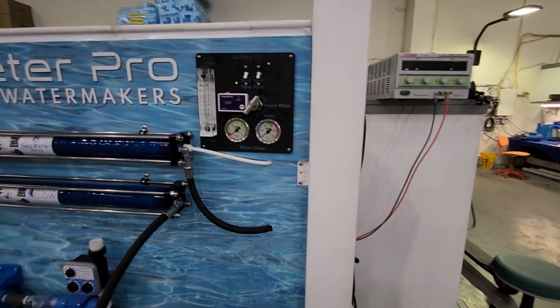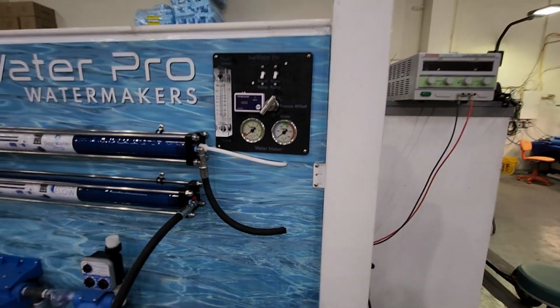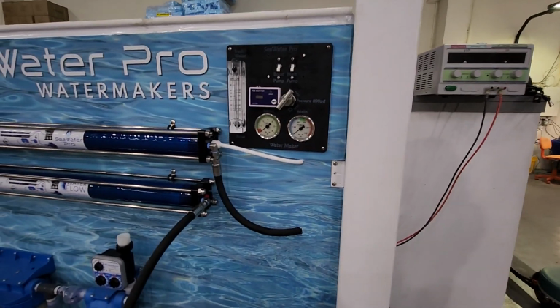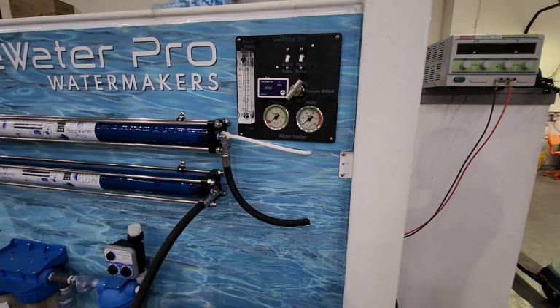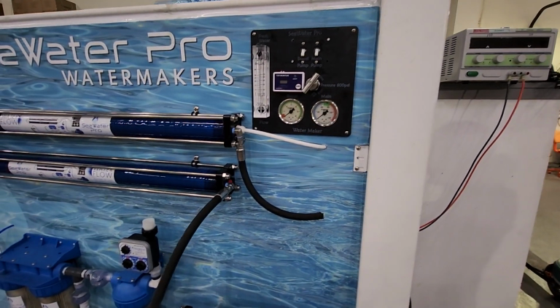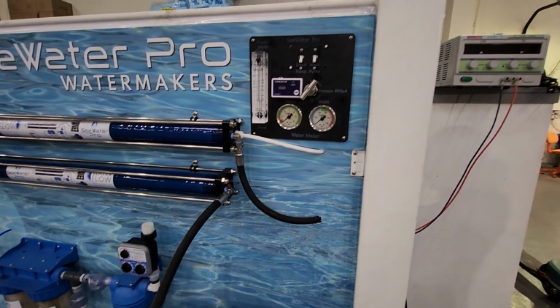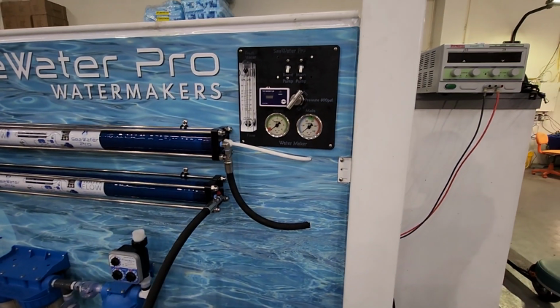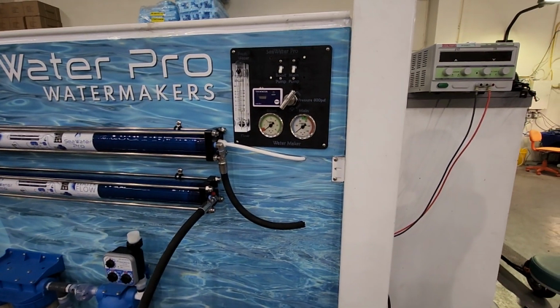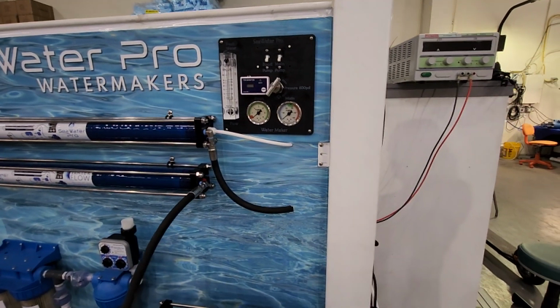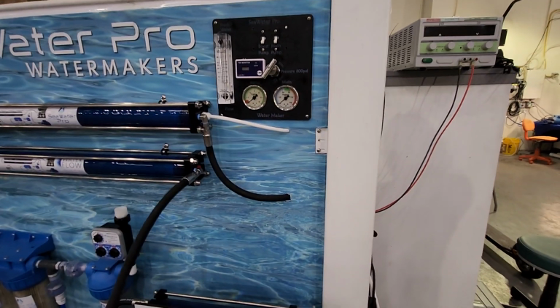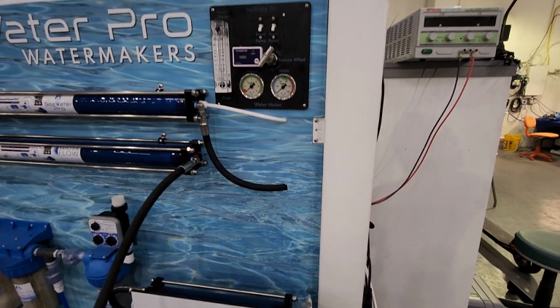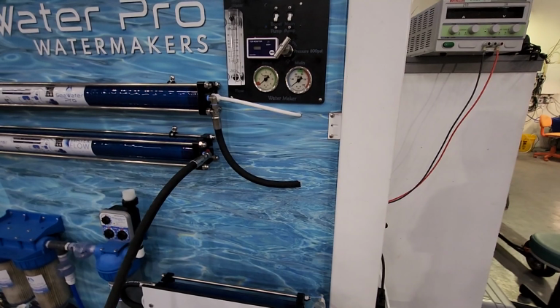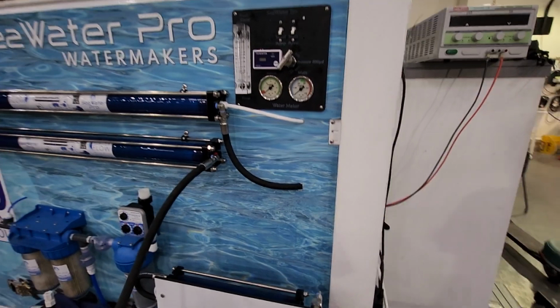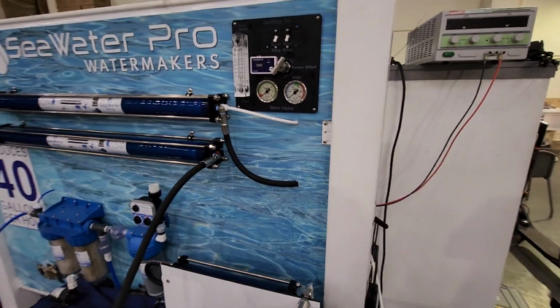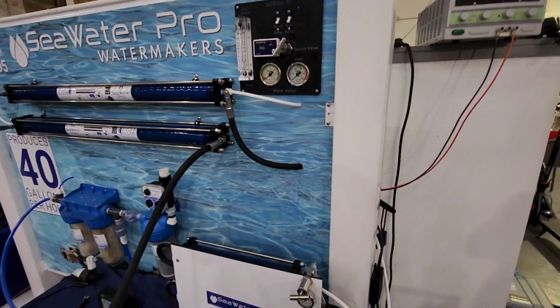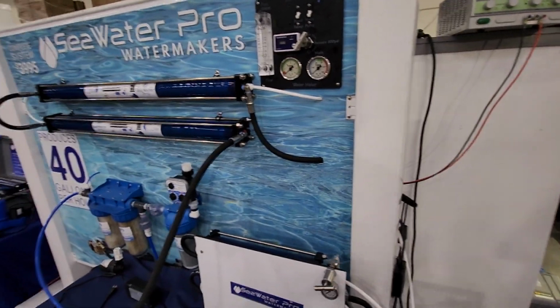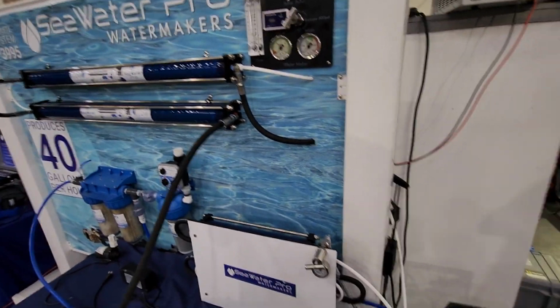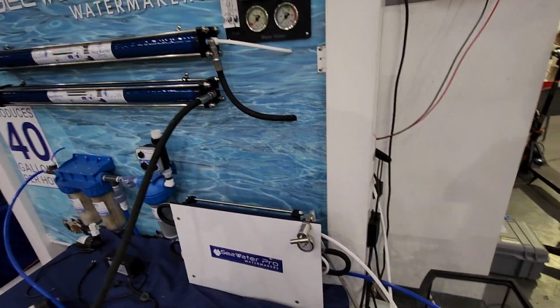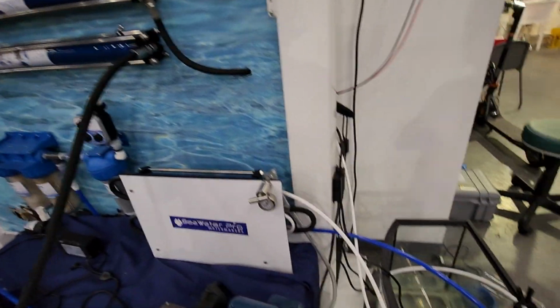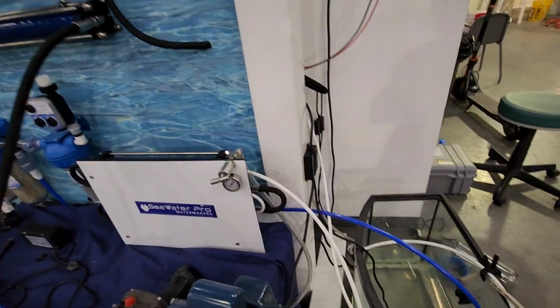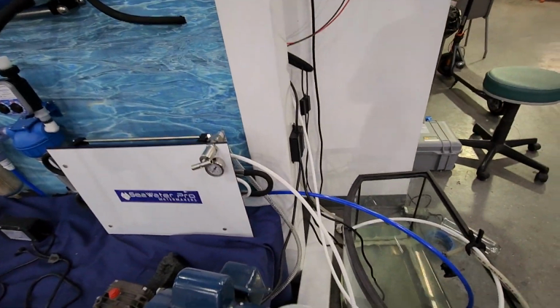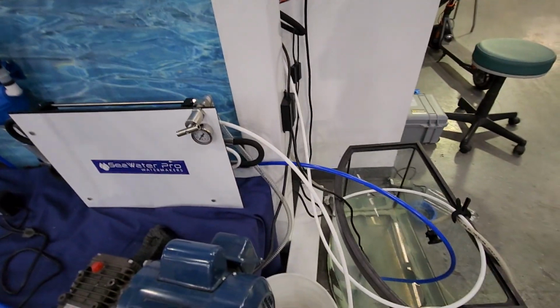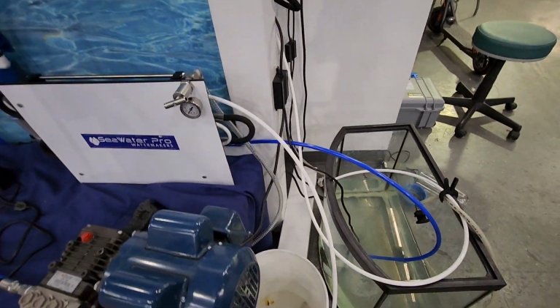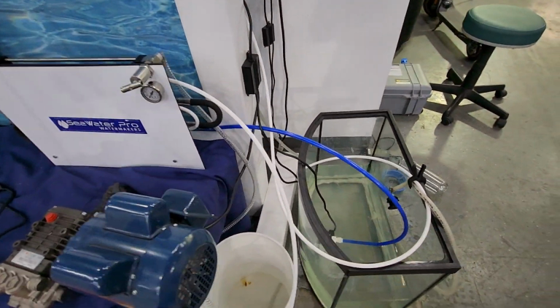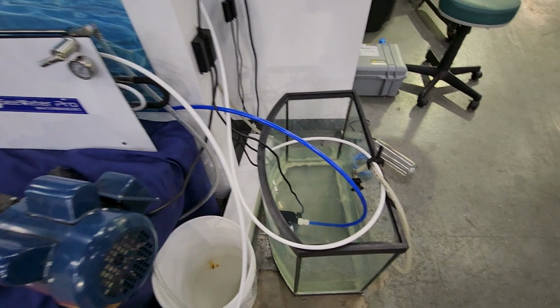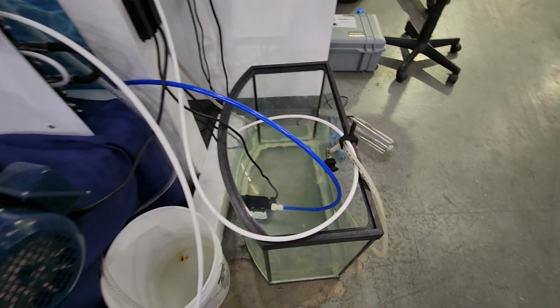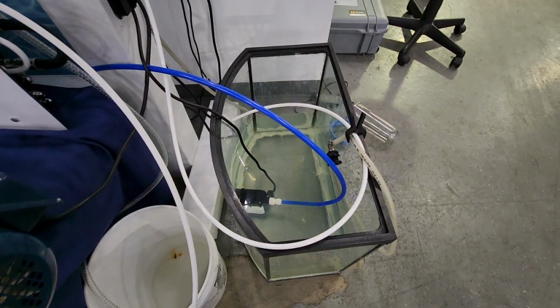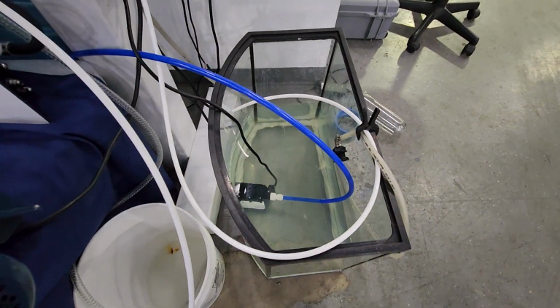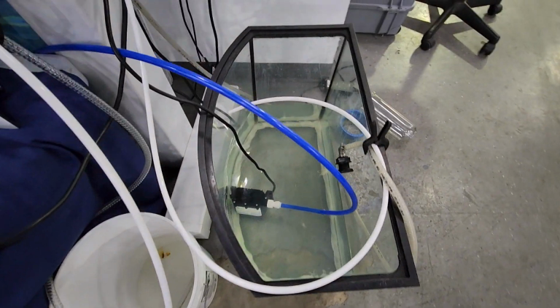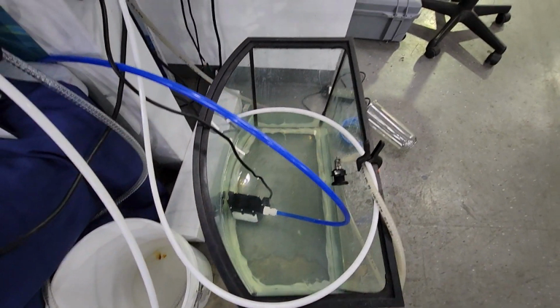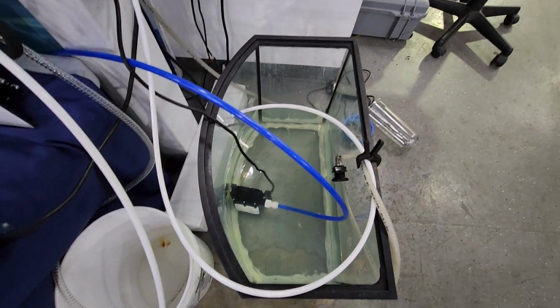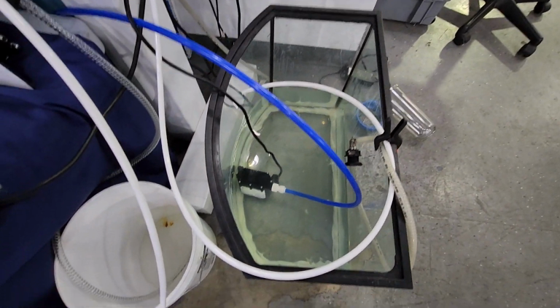Hello my friends, this is Mike from Sea Water Pro. In this video, we'll talk about the boost pump. You probably read already somewhere in the manual how critical it is that the boost pump is very, very close to the strainer.